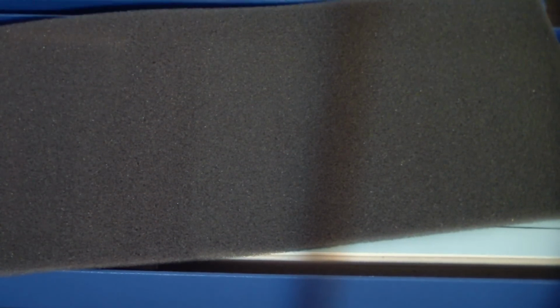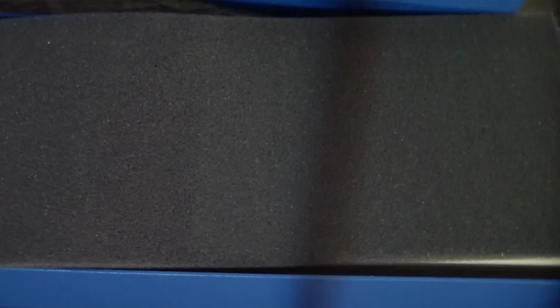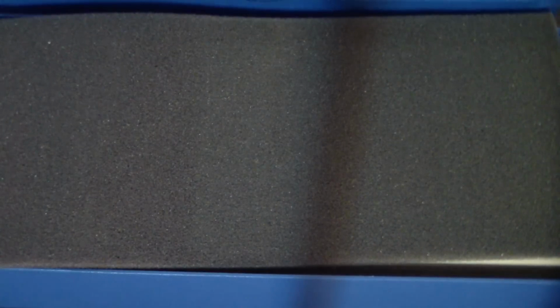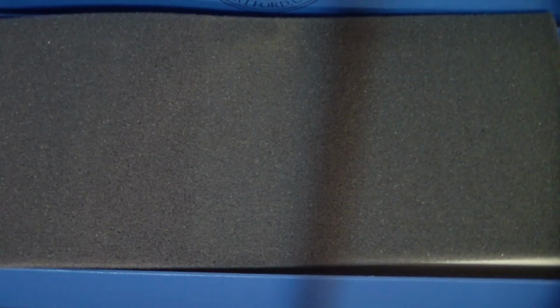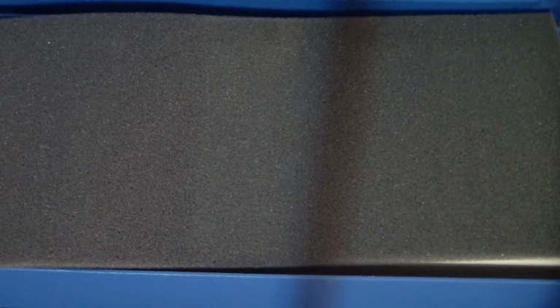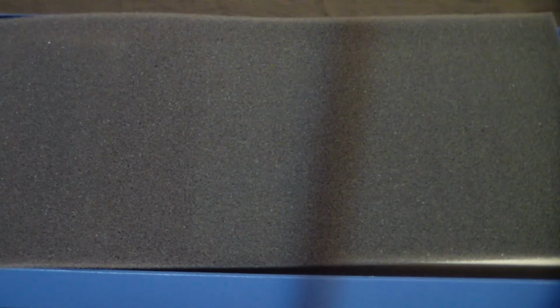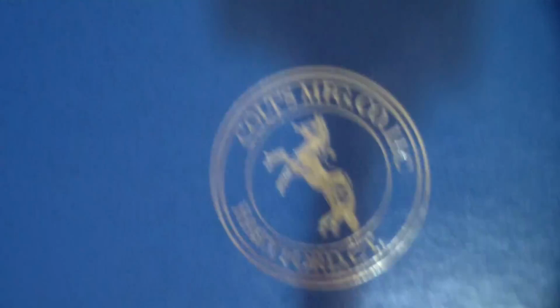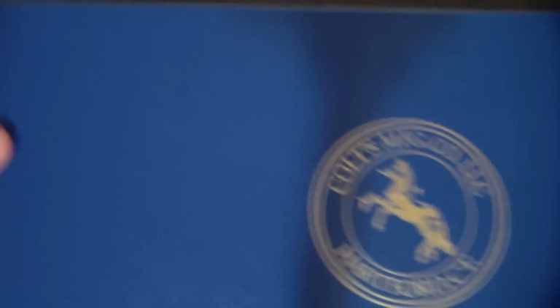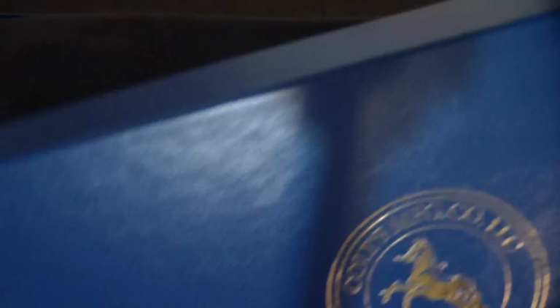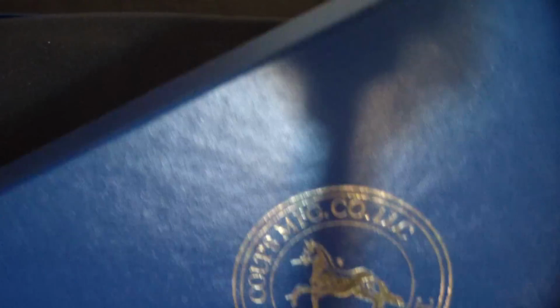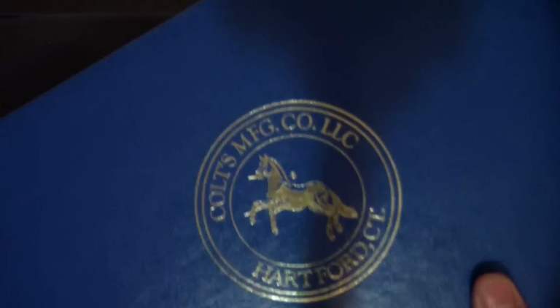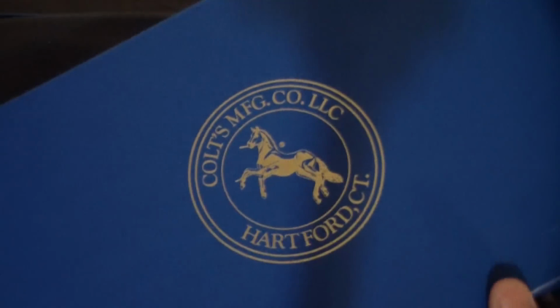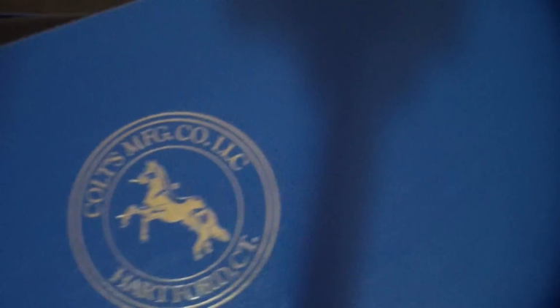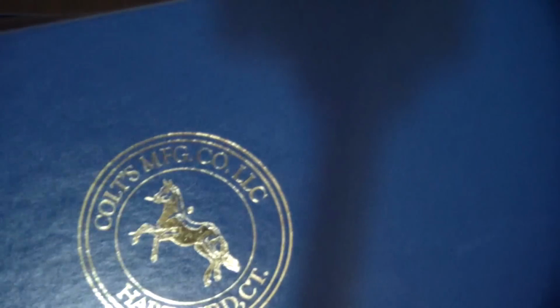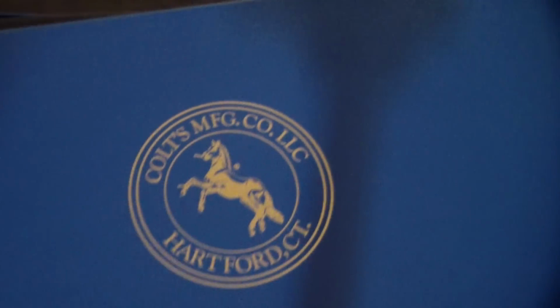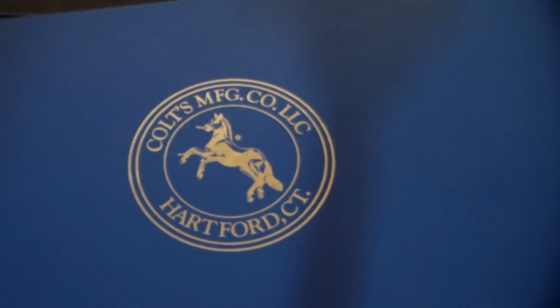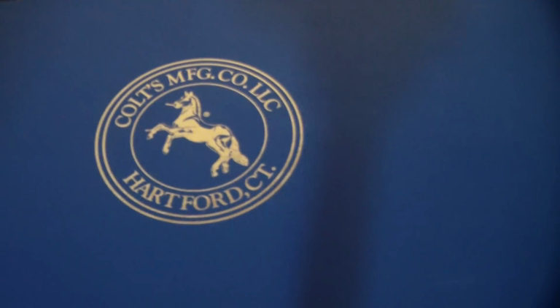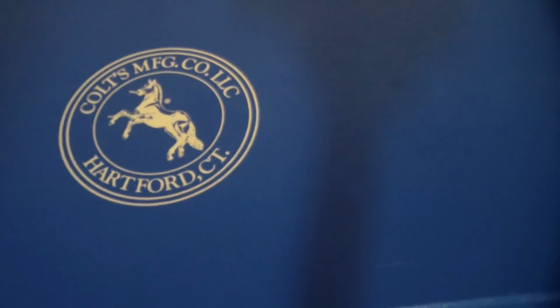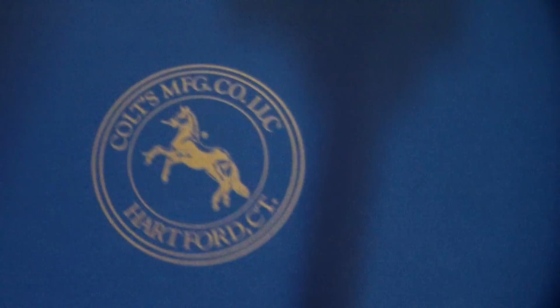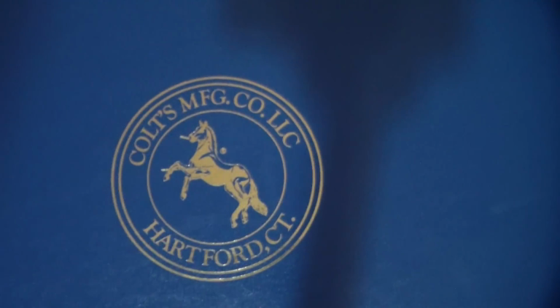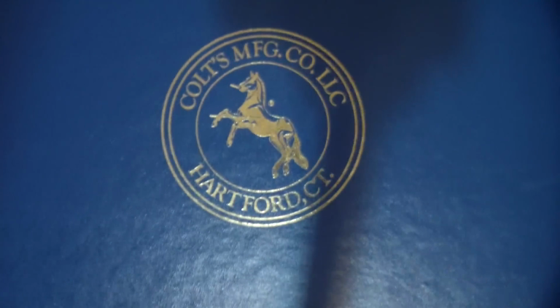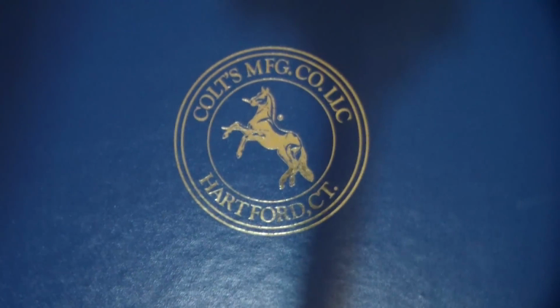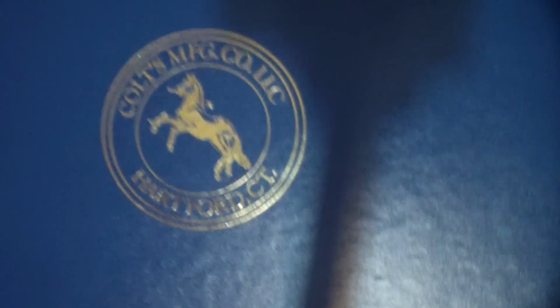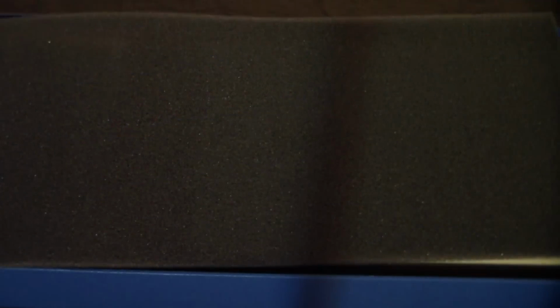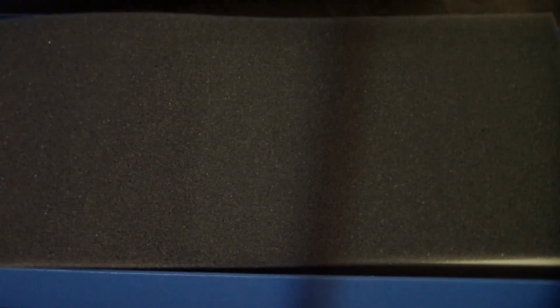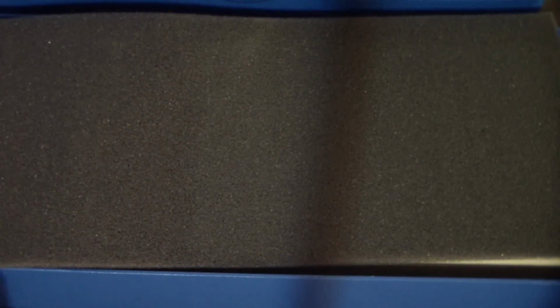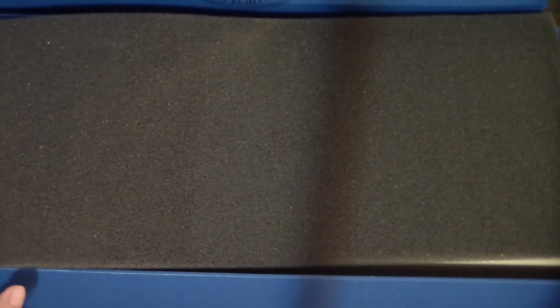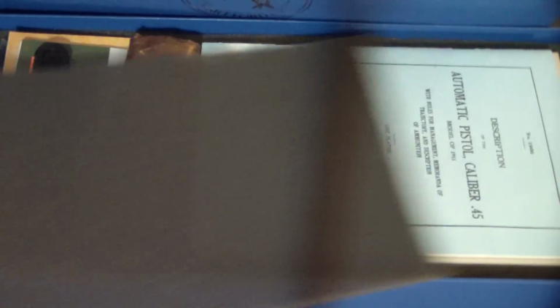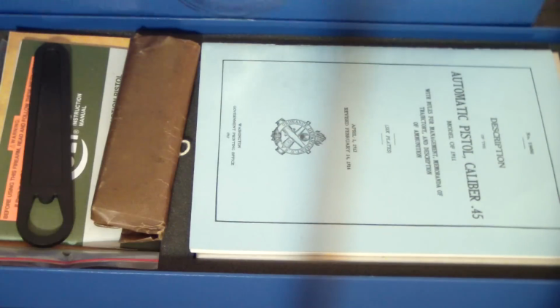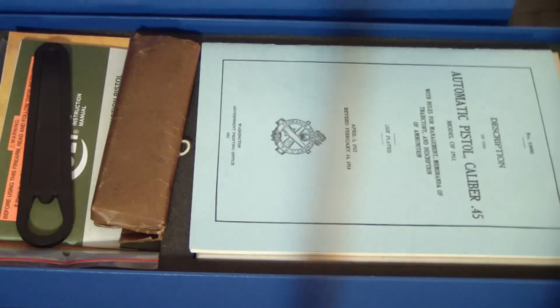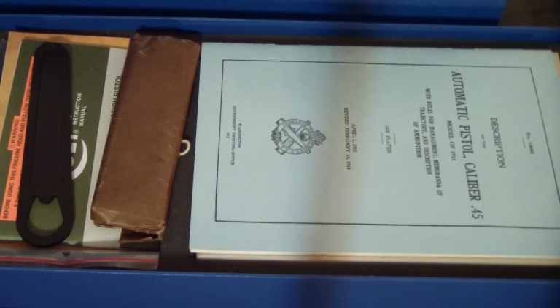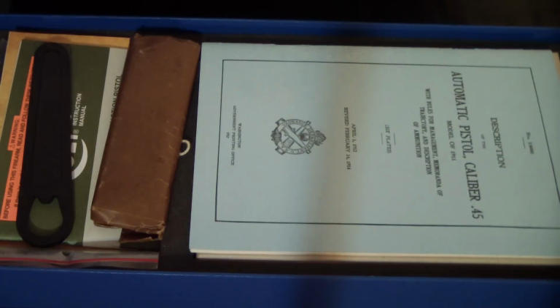We're going to do an unboxing here. Let's just start with the Colt box — it is unbelievable. That blue with the rampant pony, you got to love that. I'm a Colt fanboy, so fair warning.